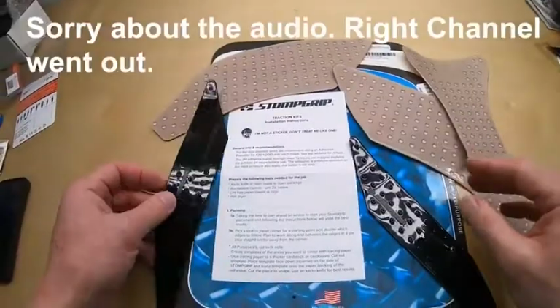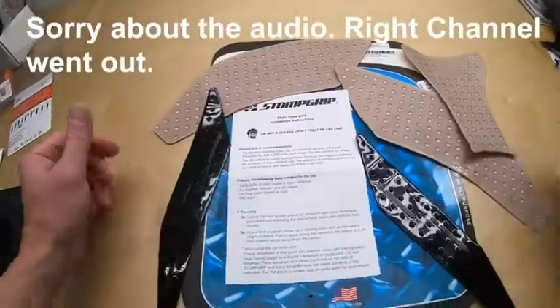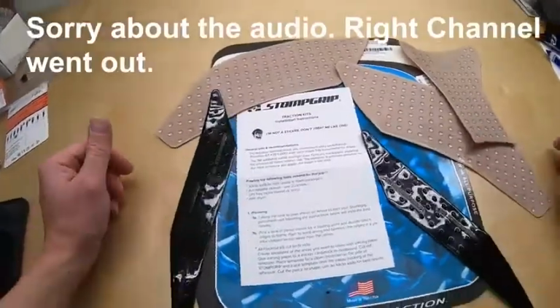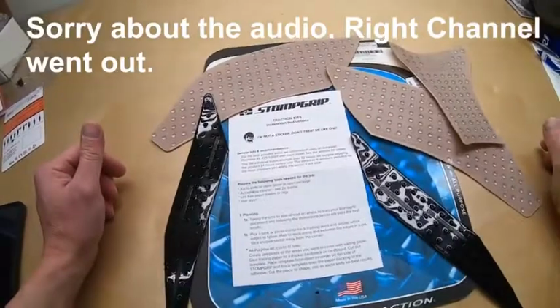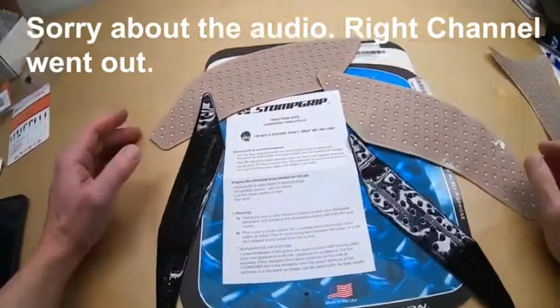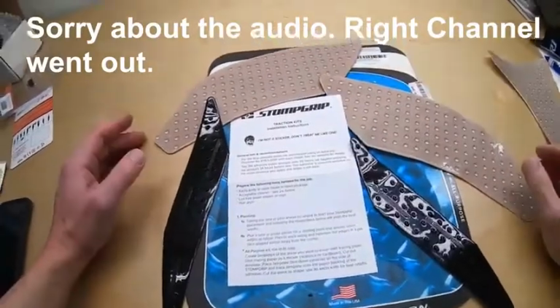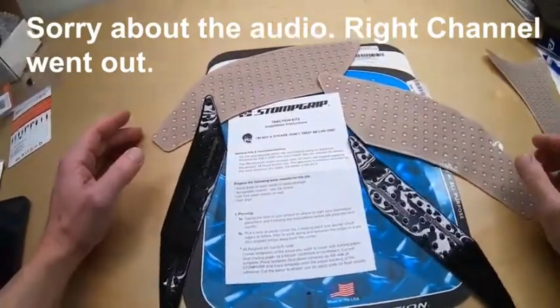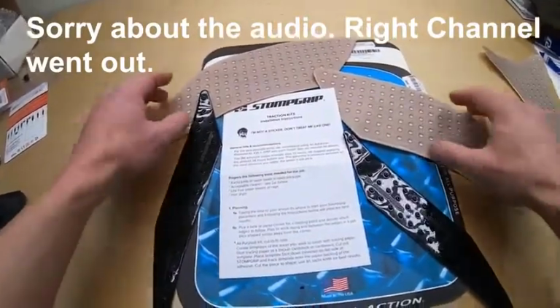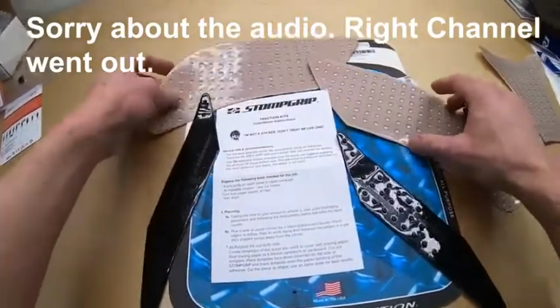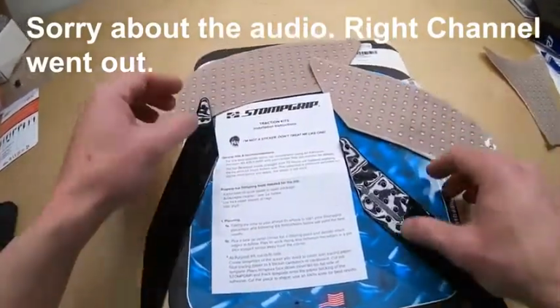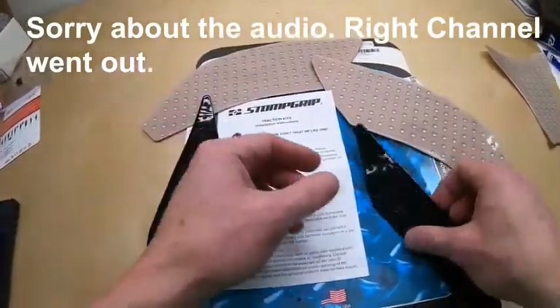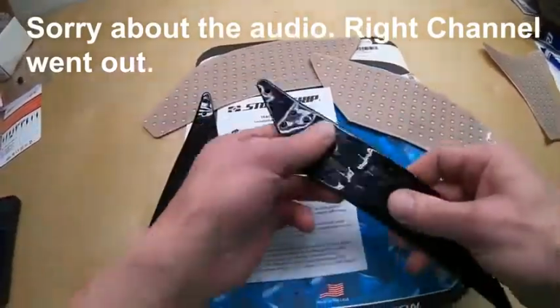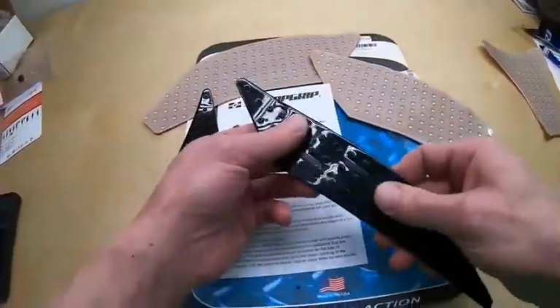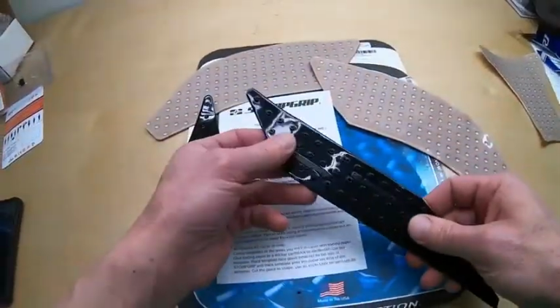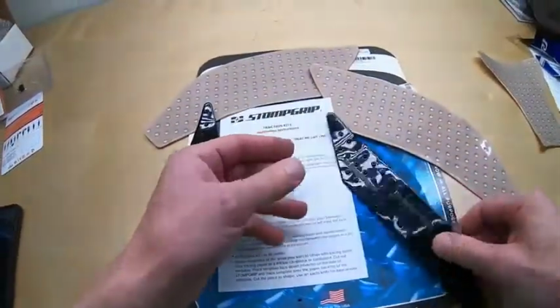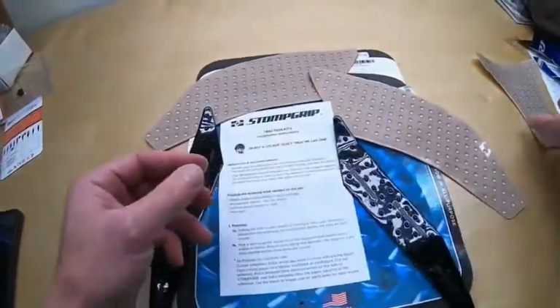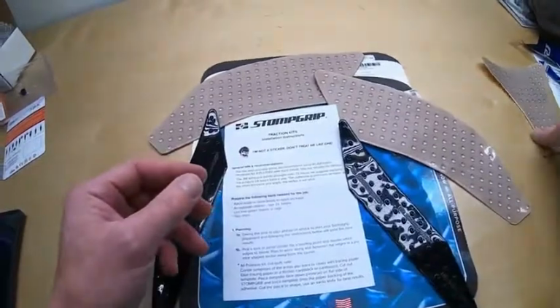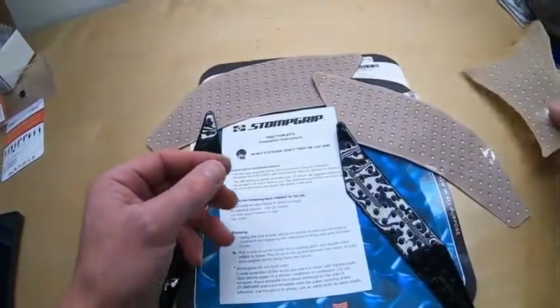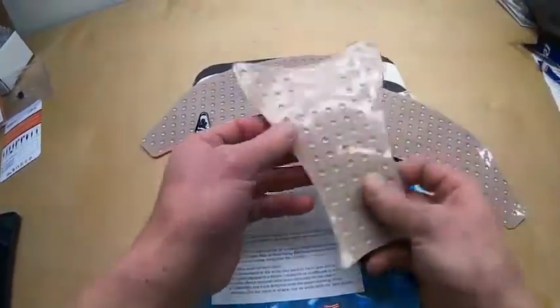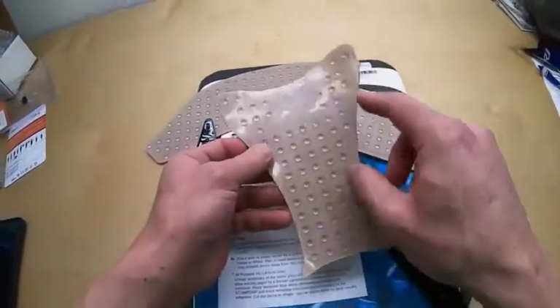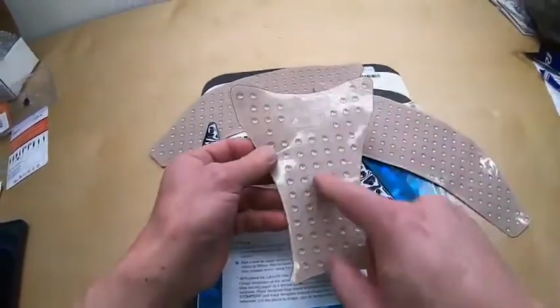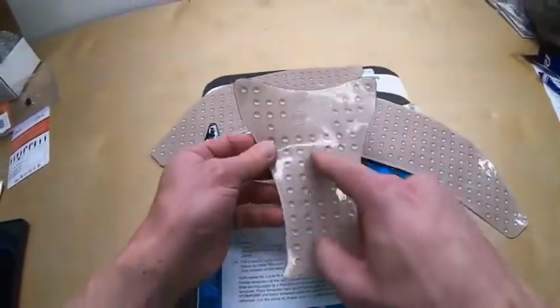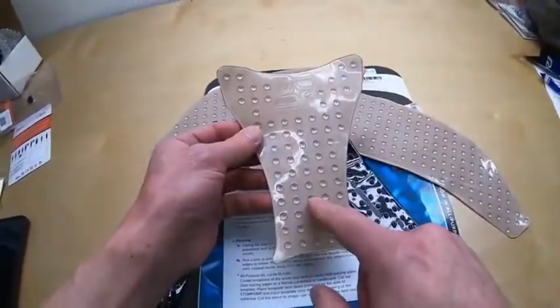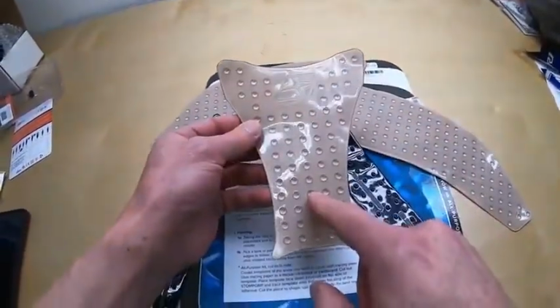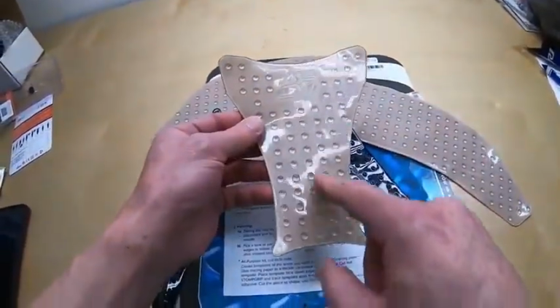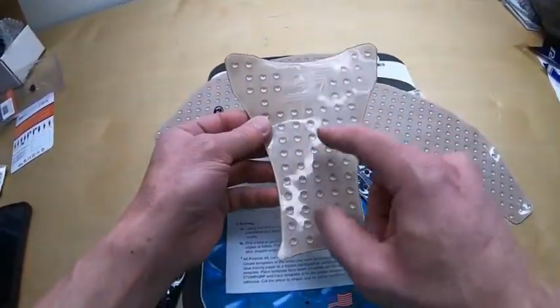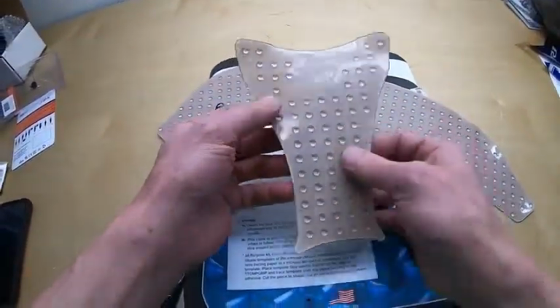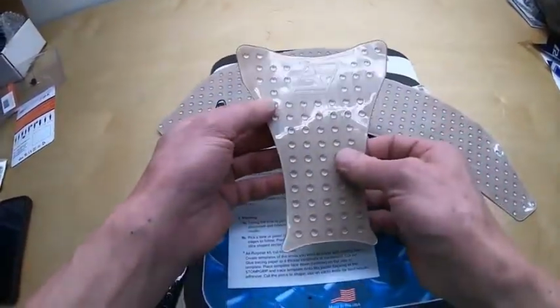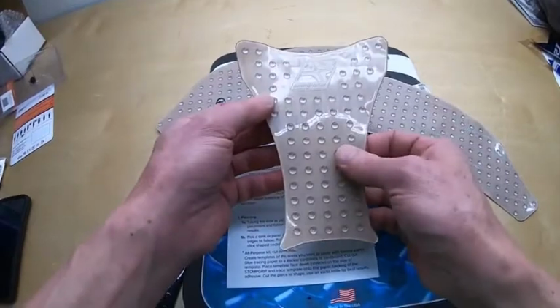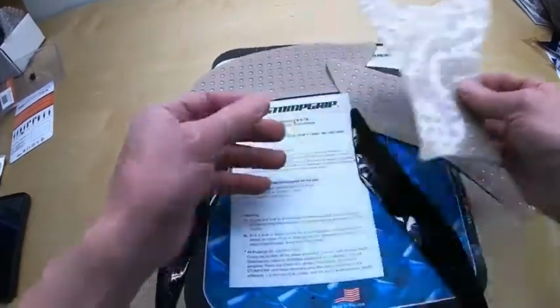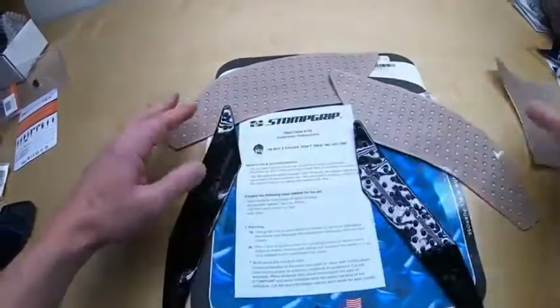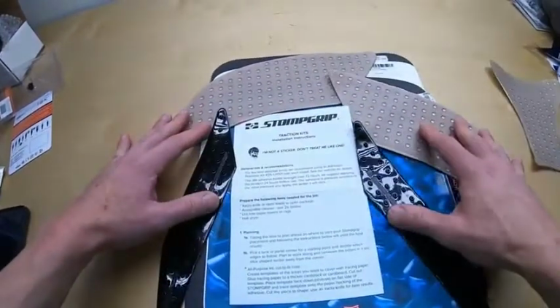Here's a quick look at the stomp grips. In the pack, I got the tank grips on the side. I ordered the center tank separately — it came separate from the pack.